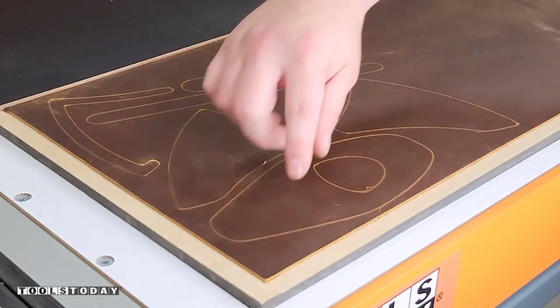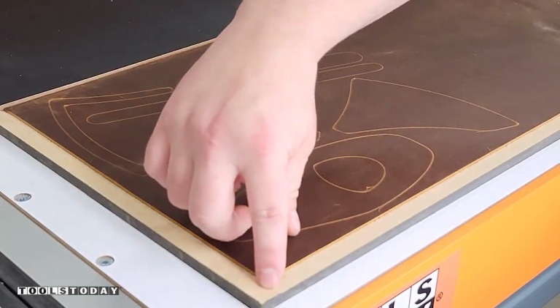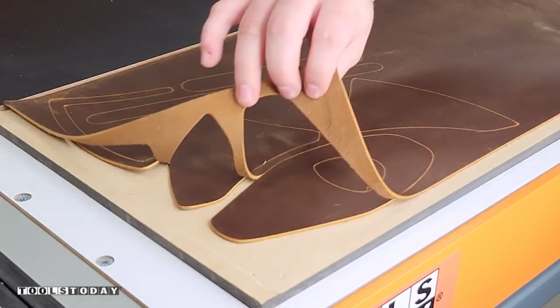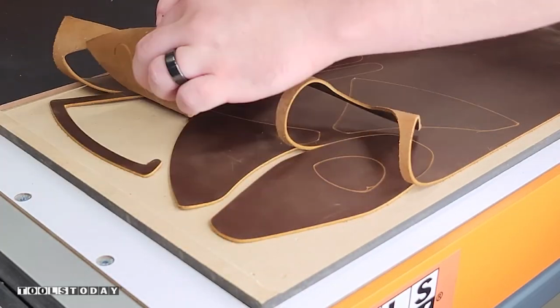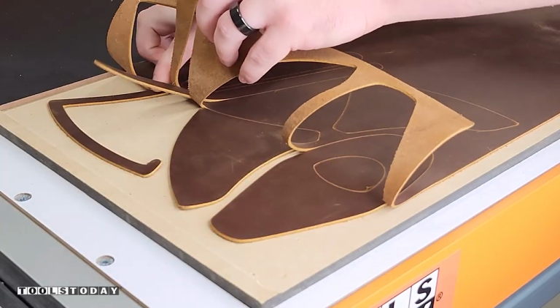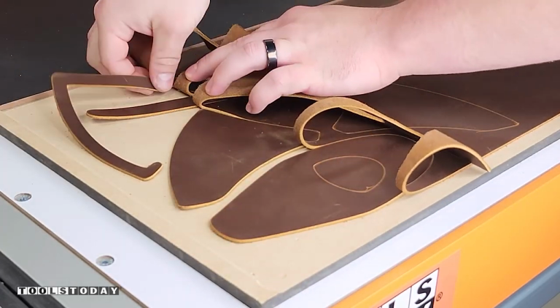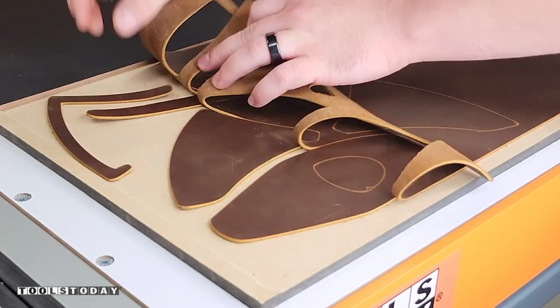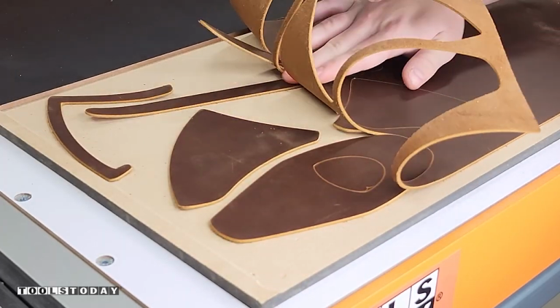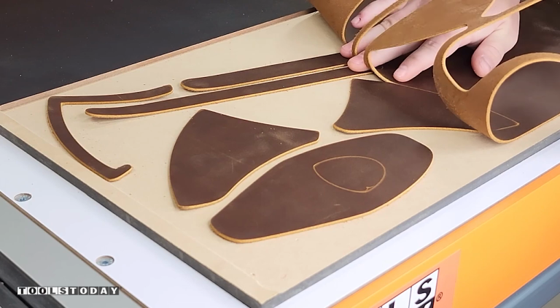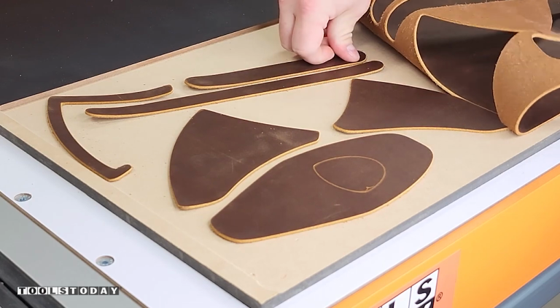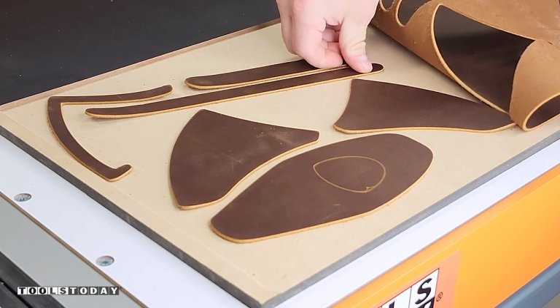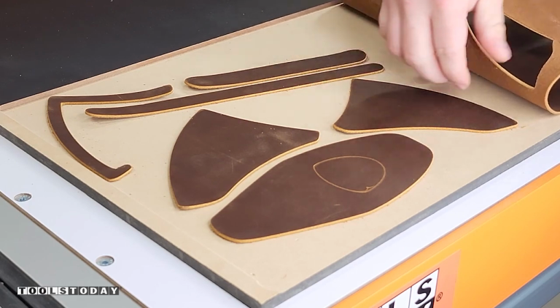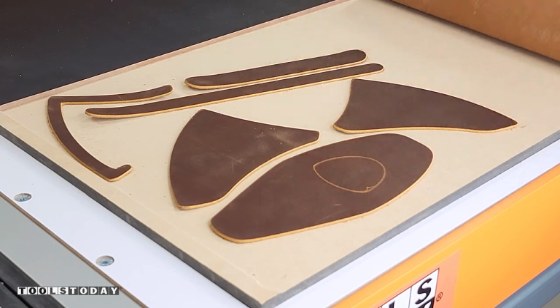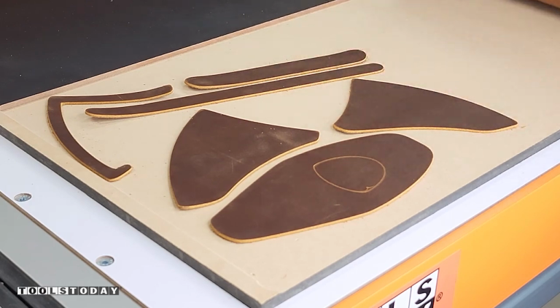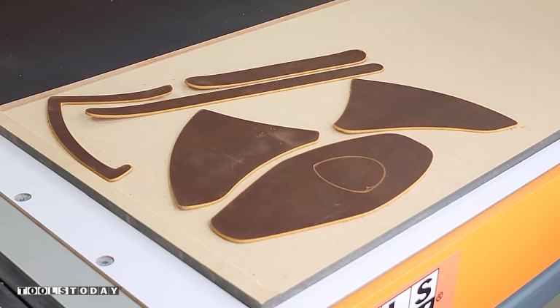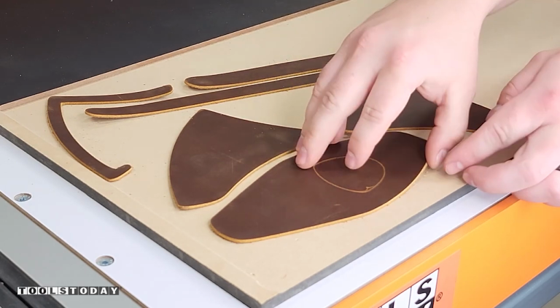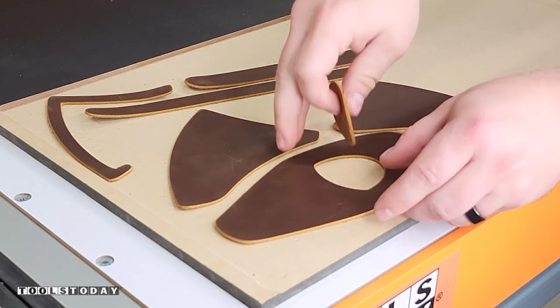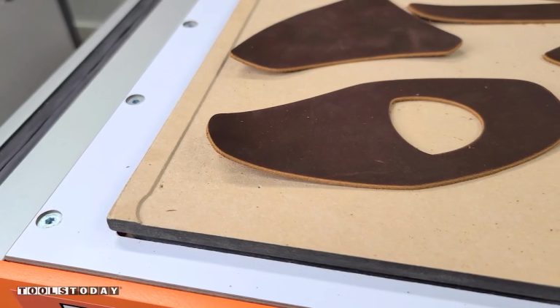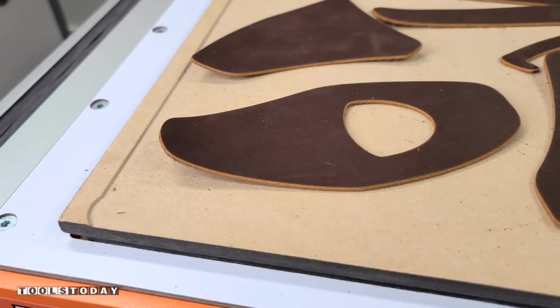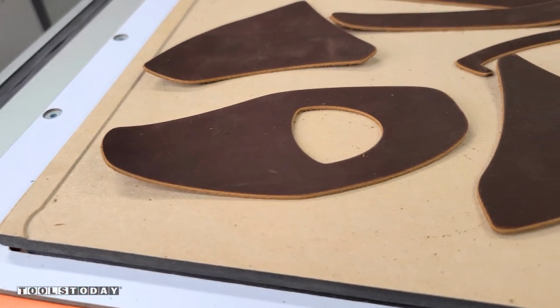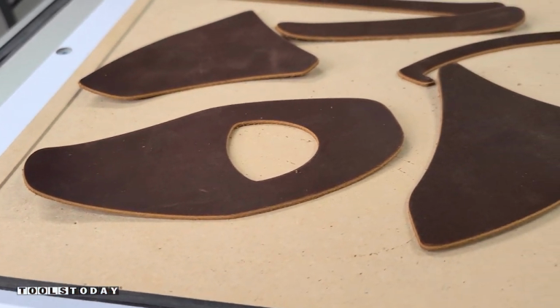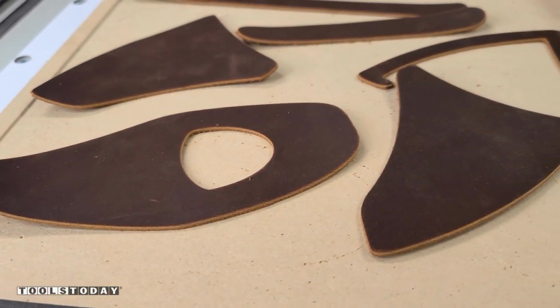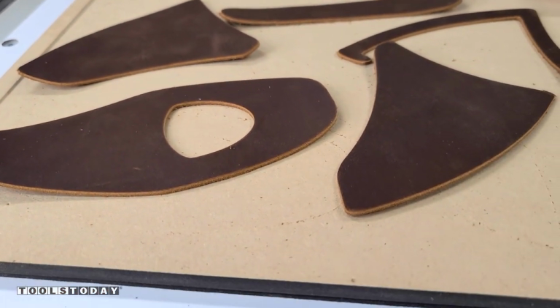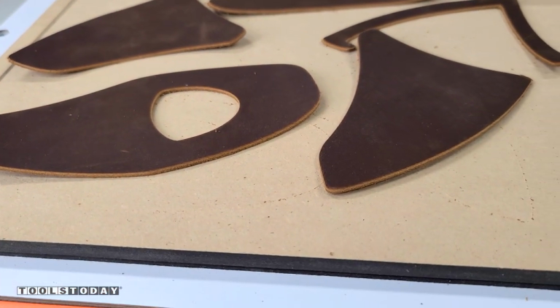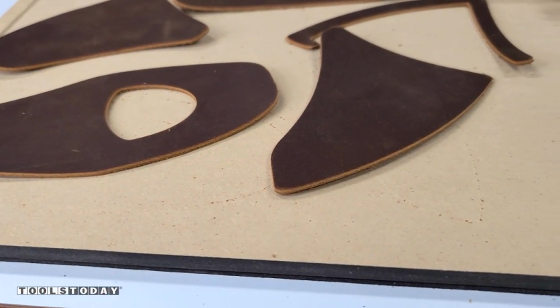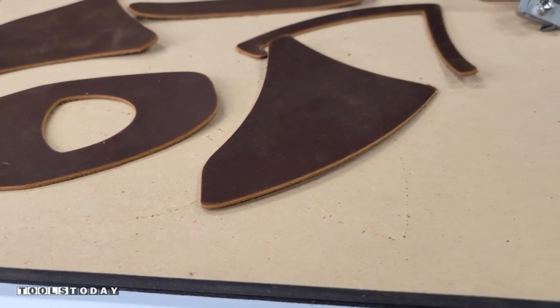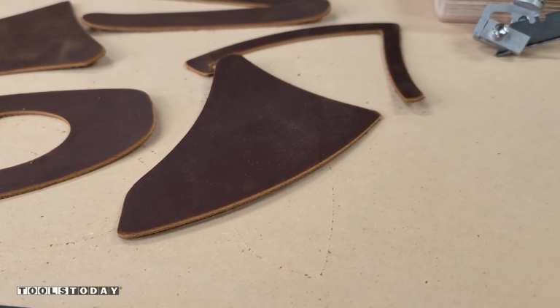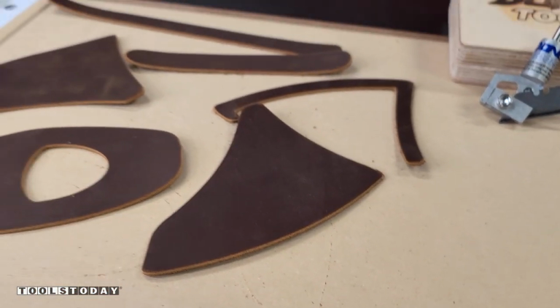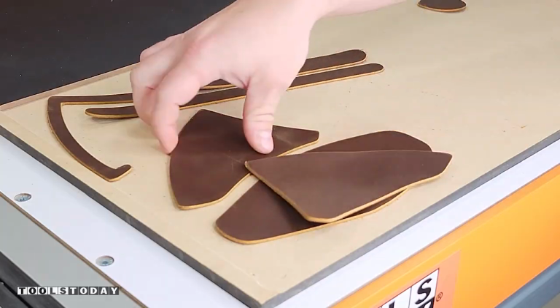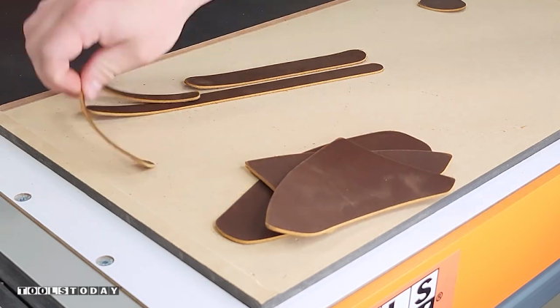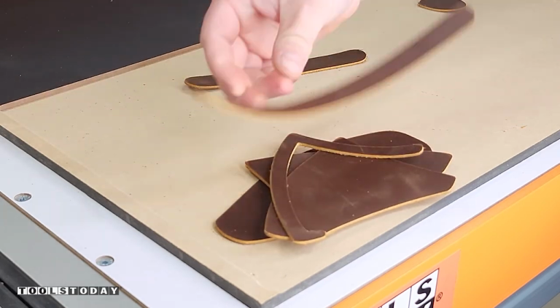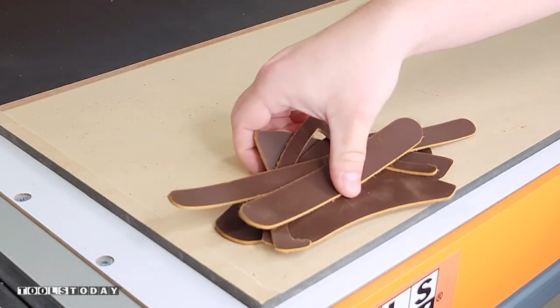Shut off the vacuum table and get all of our pieces pulled out. It did a really nice job and I'm super pleased with how well it cut all of this leather — it definitely turned out really nice. You can see just how well it cut there. Now we can take our pieces over to the workbench and get this set up again.